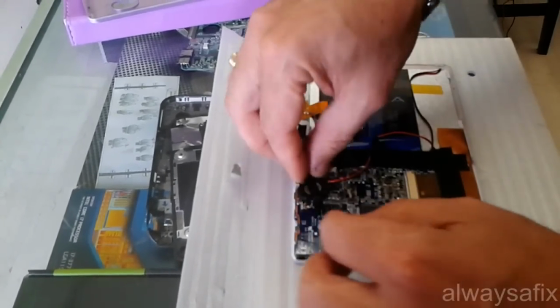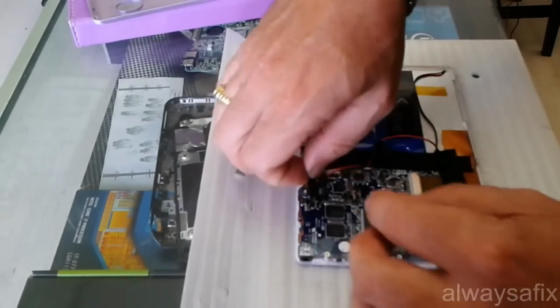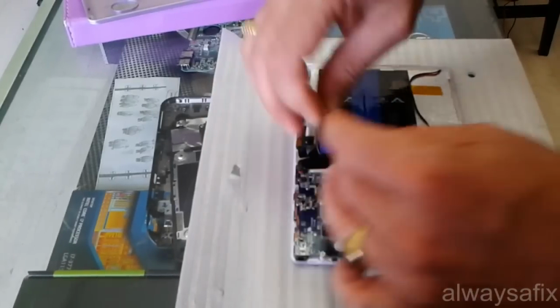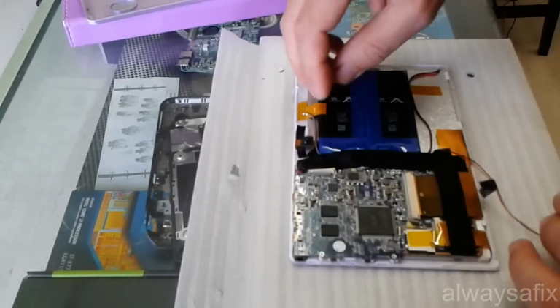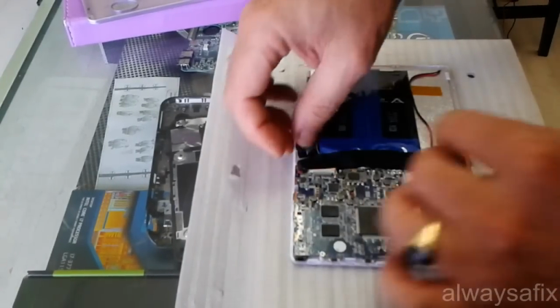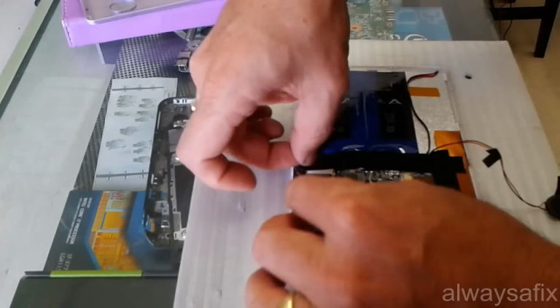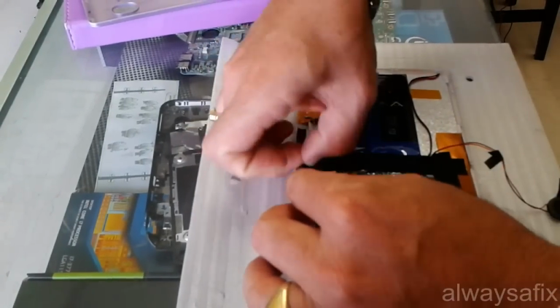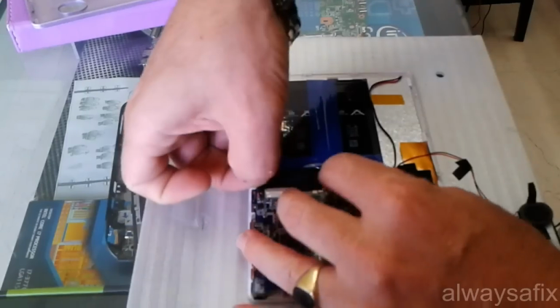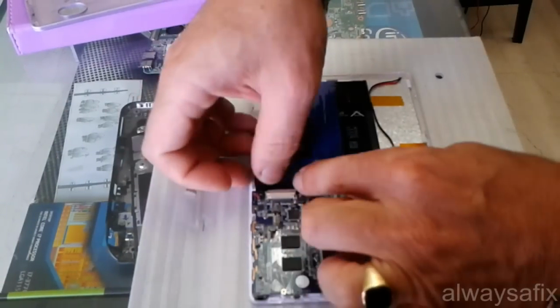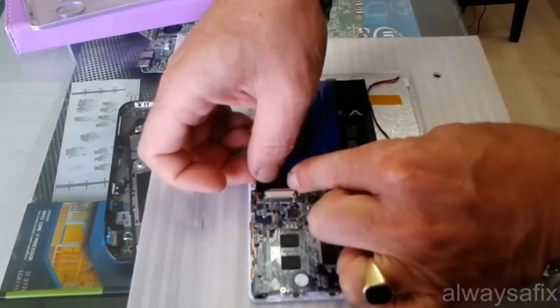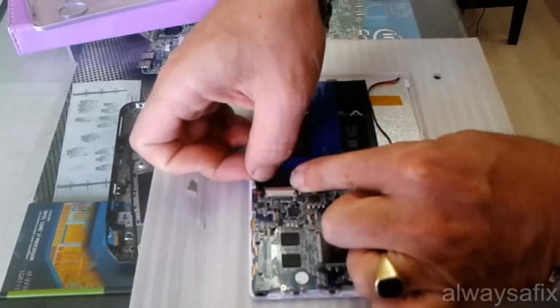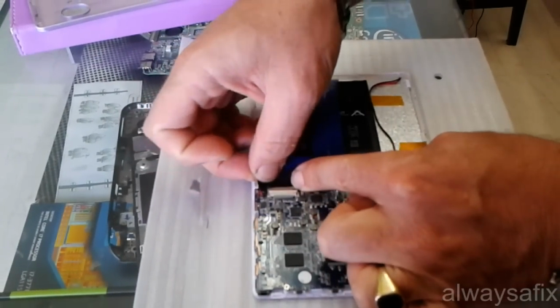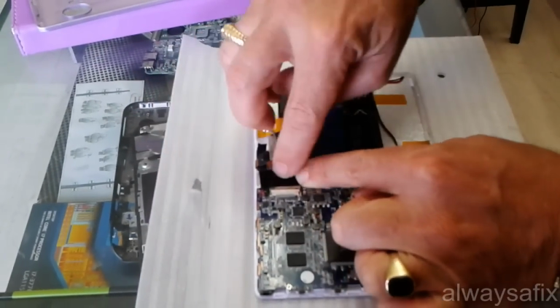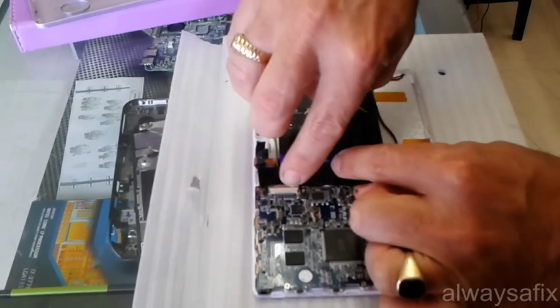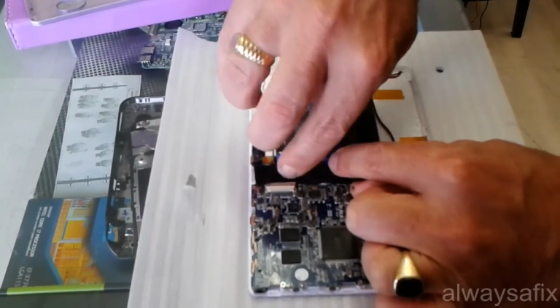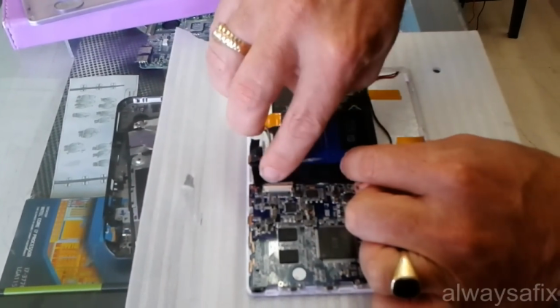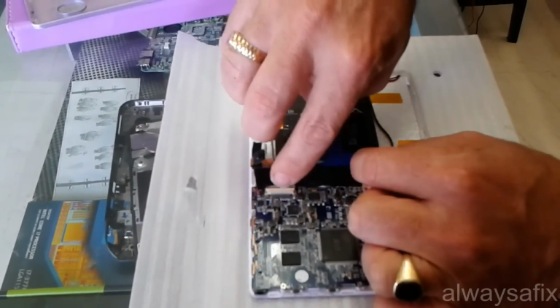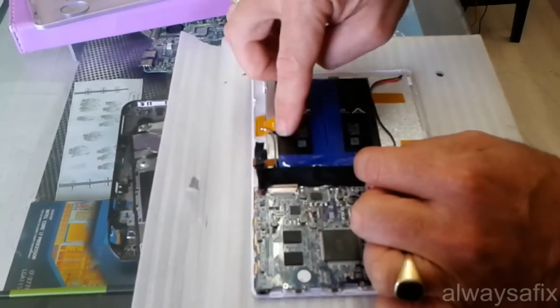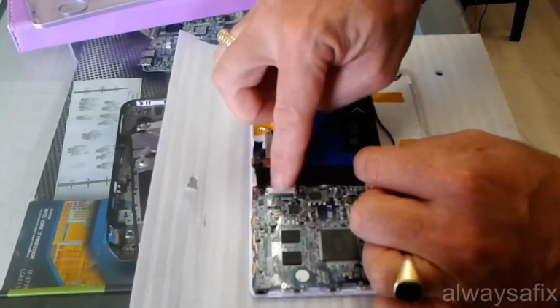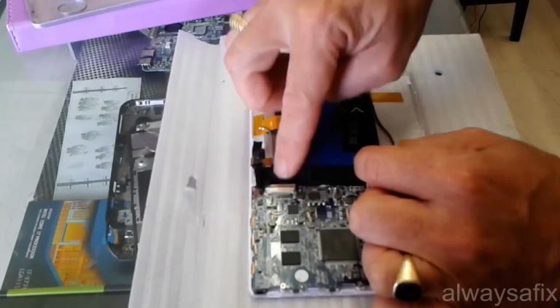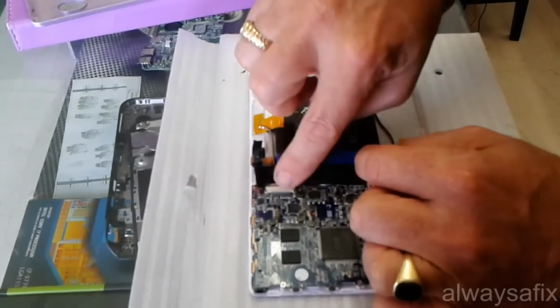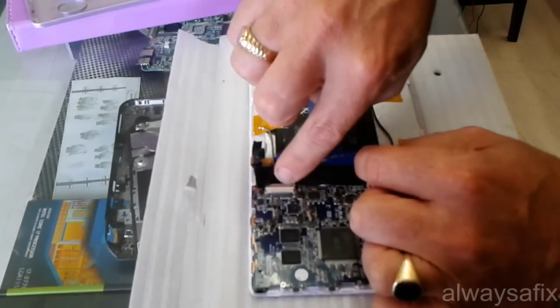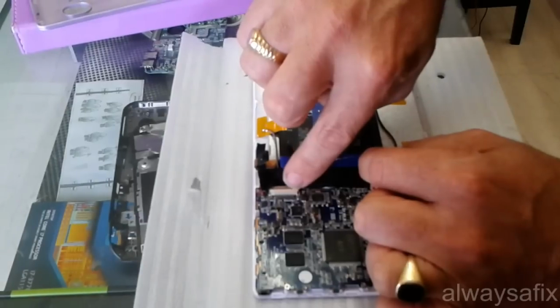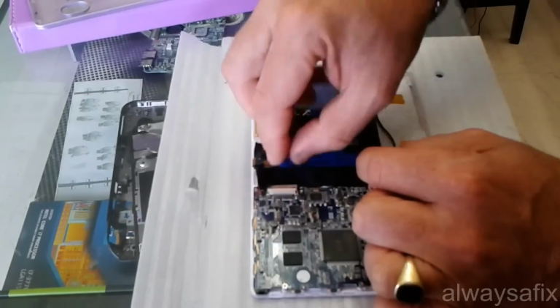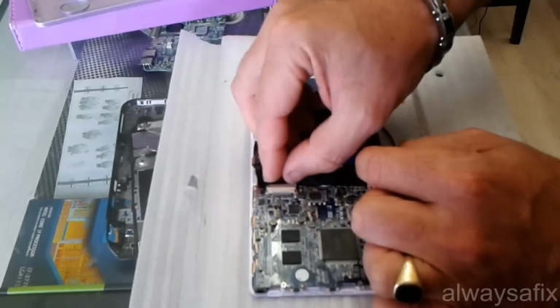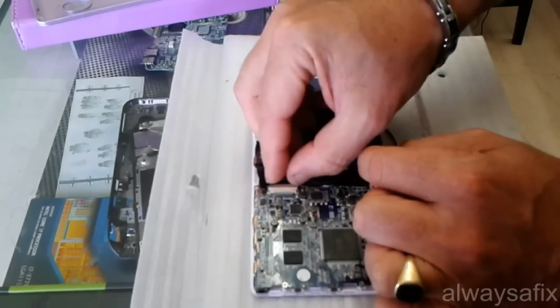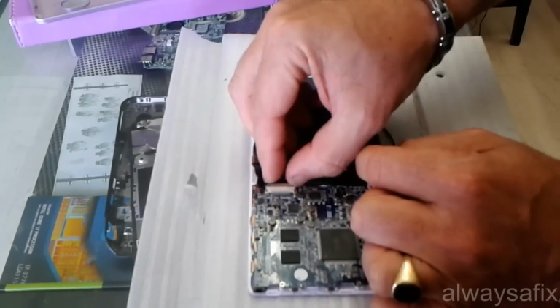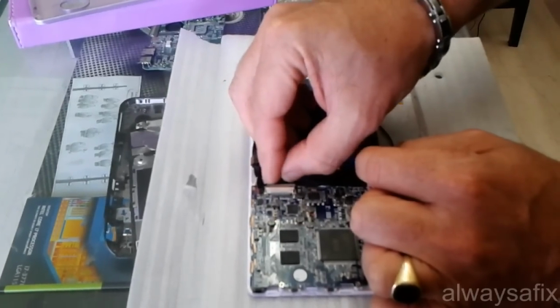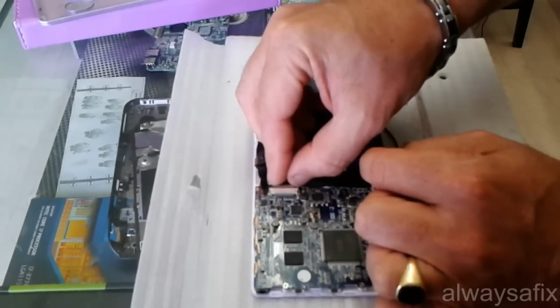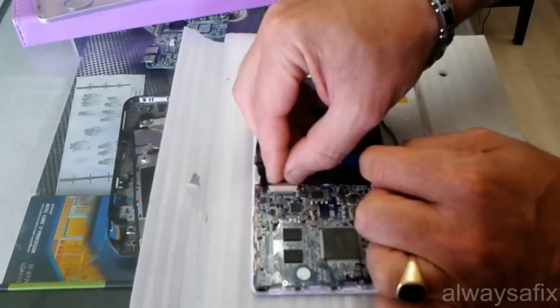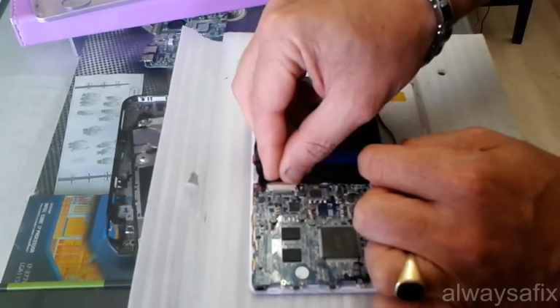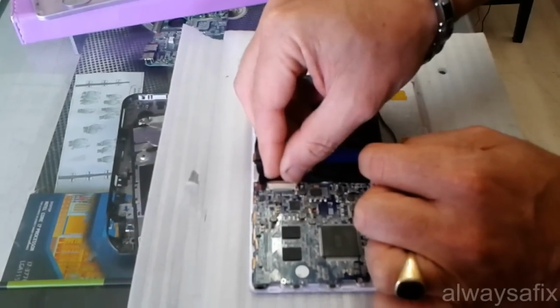Let's just have a quick look here. And as we can already see, this cable here - it's not out, but it's definitely loose. Definitely something right there.